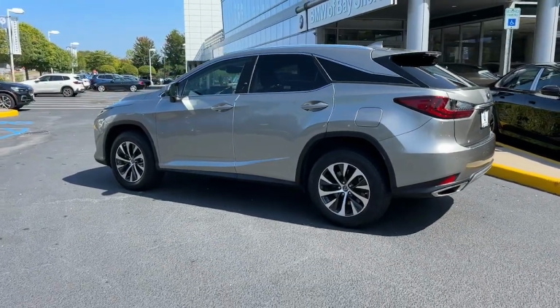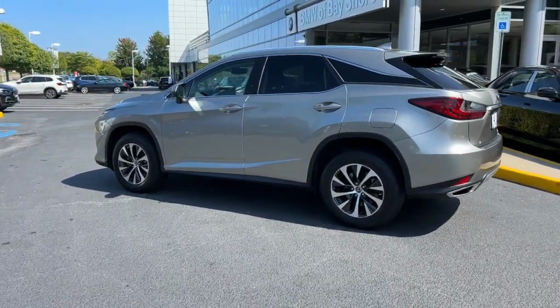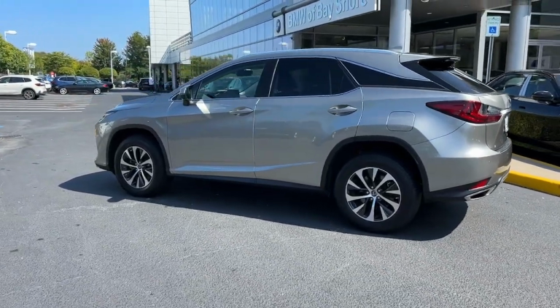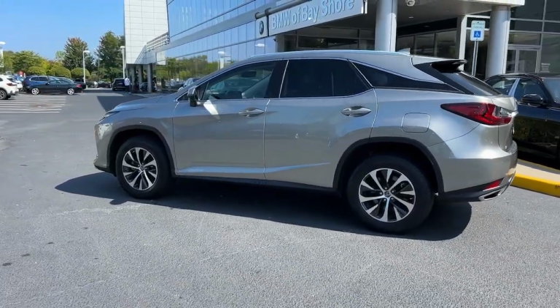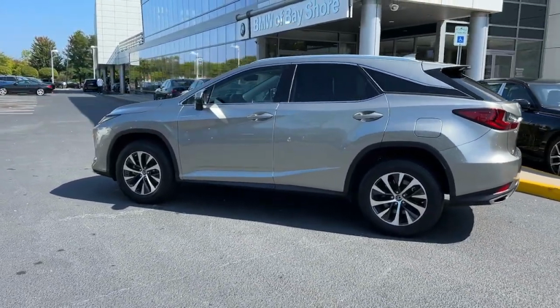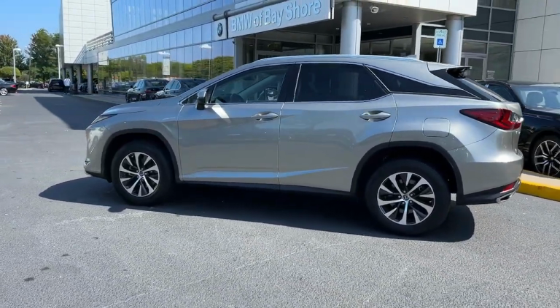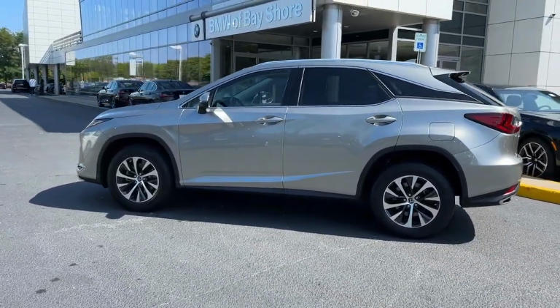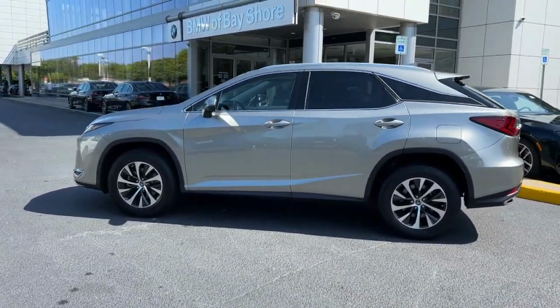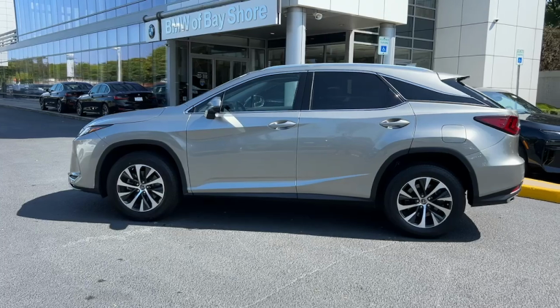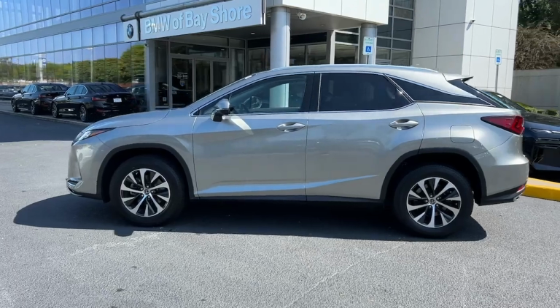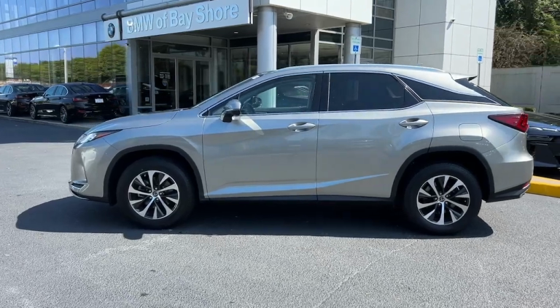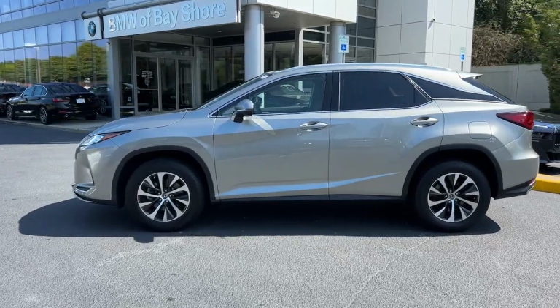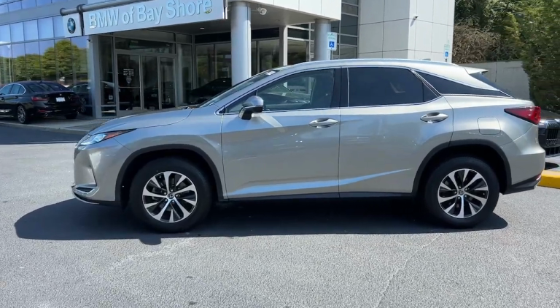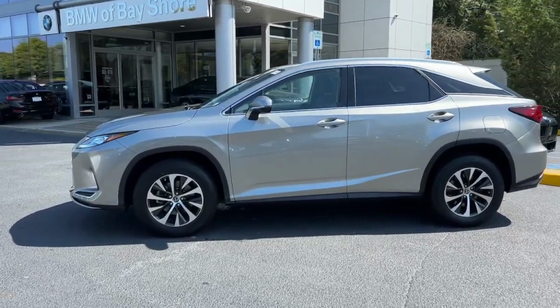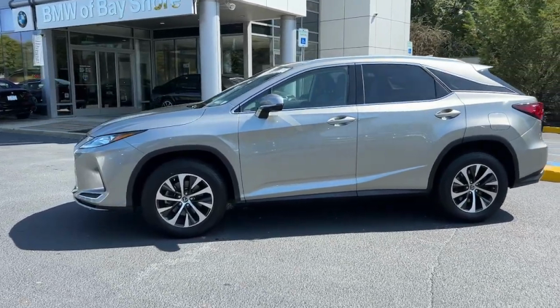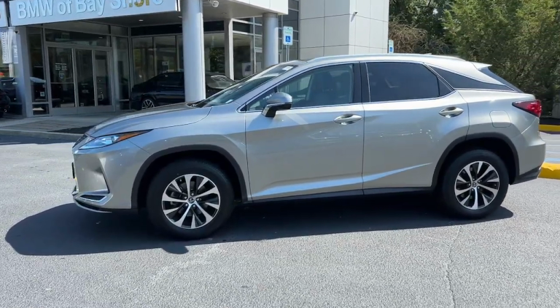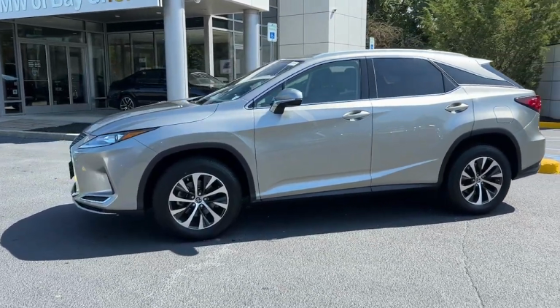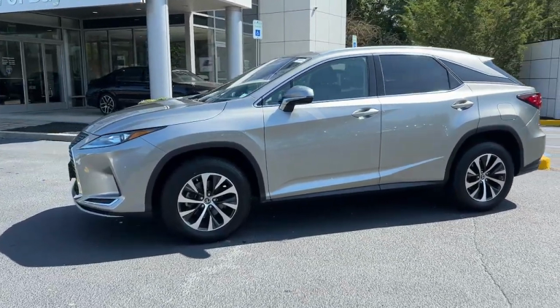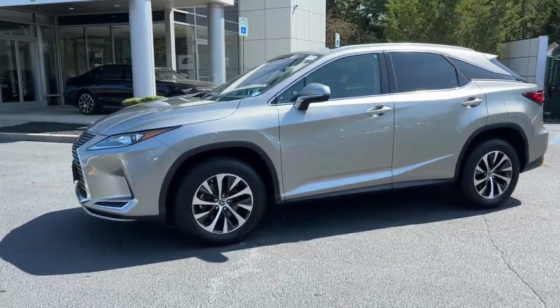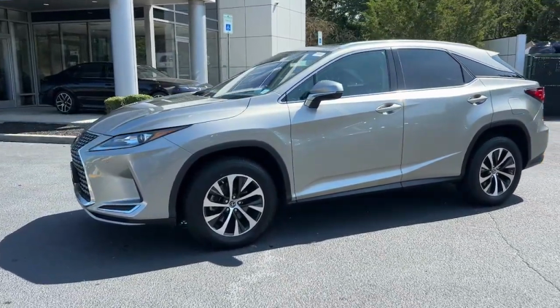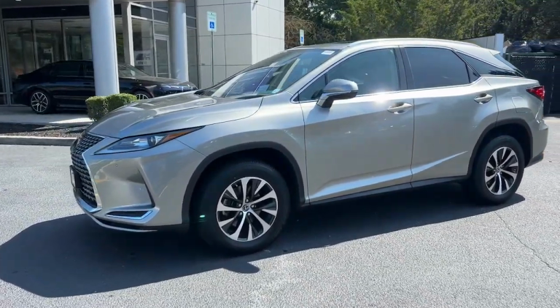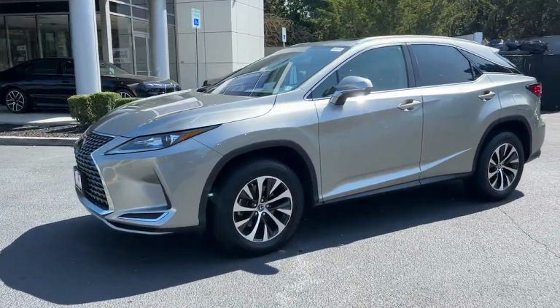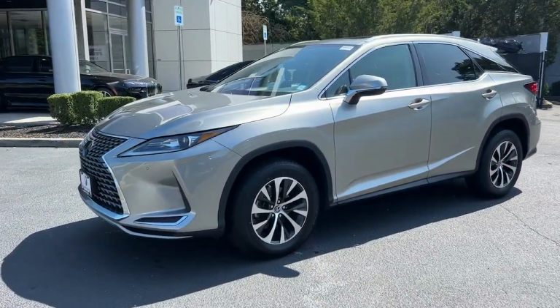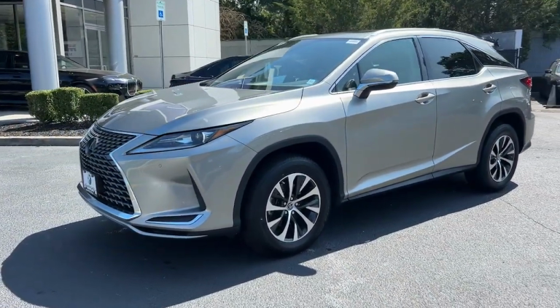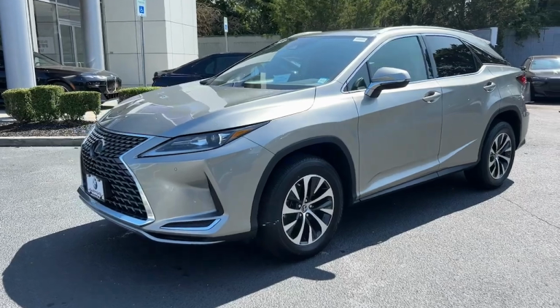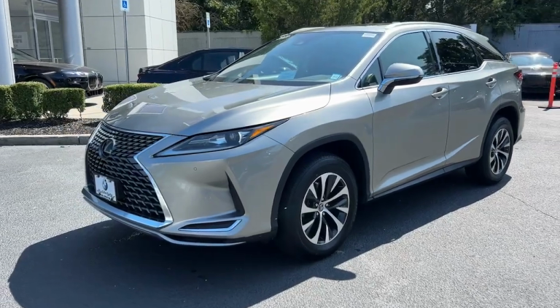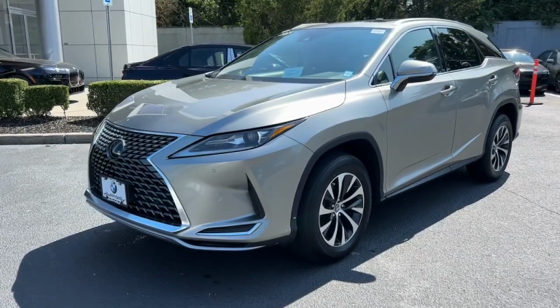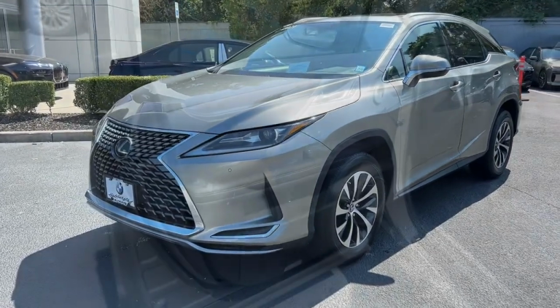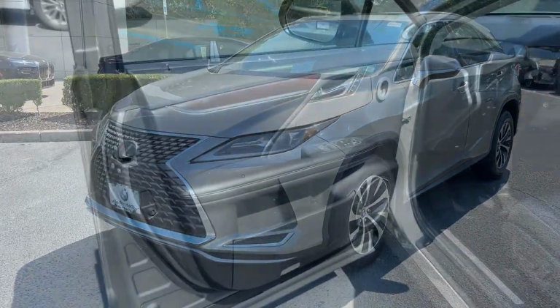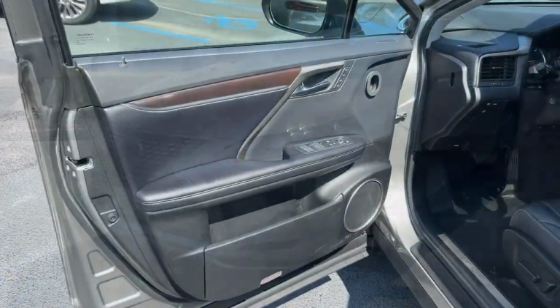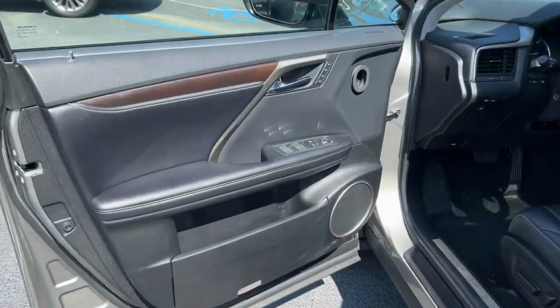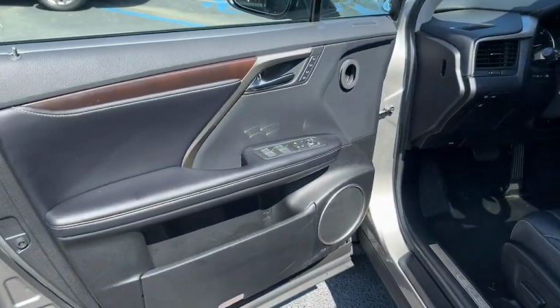Enjoy the satisfaction of high-end comfort in this luxurious RX 350. Treat yourself to a test drive today. Our staff will toss you the keys and give you an outstanding customer experience.